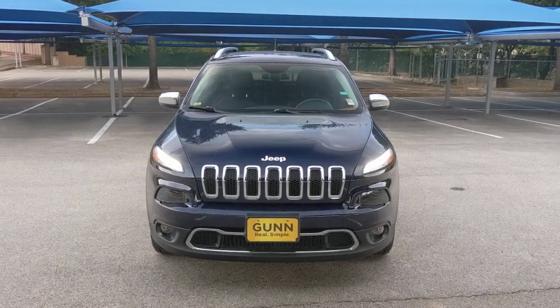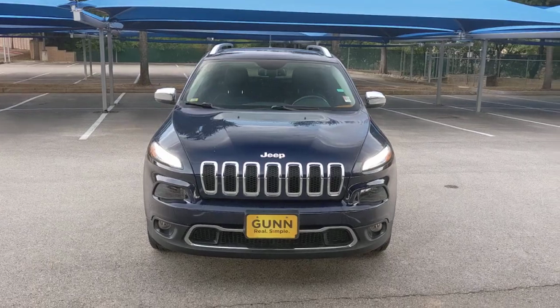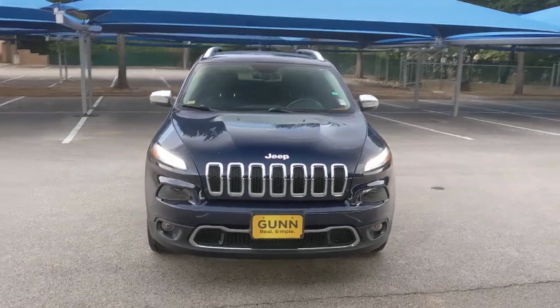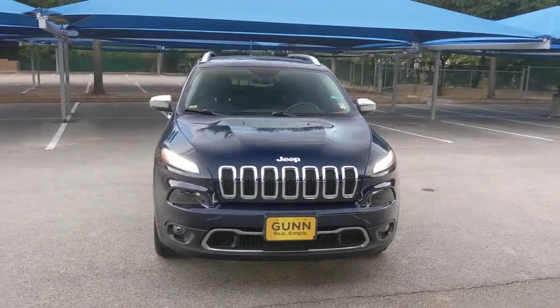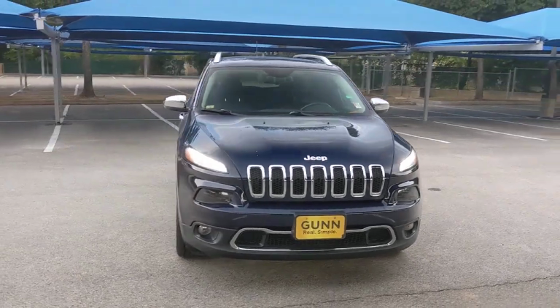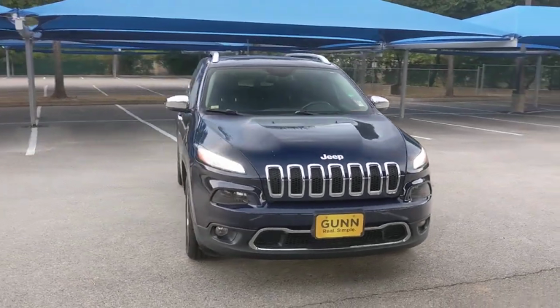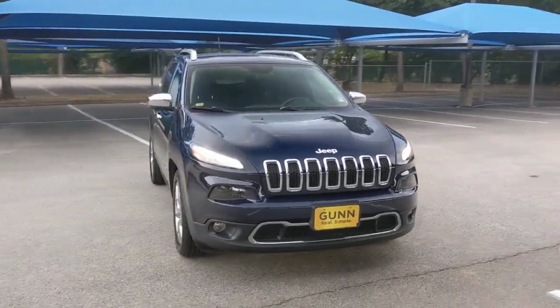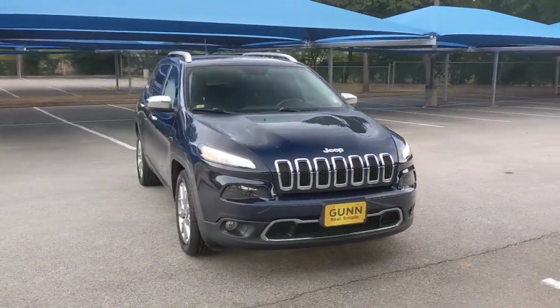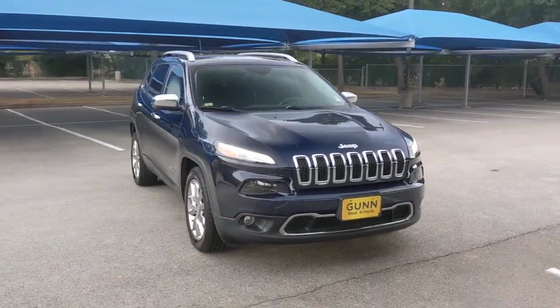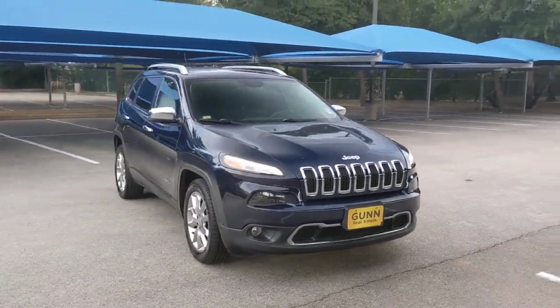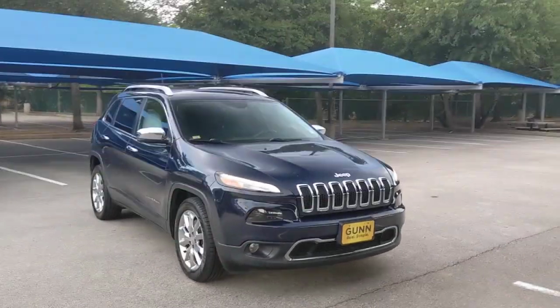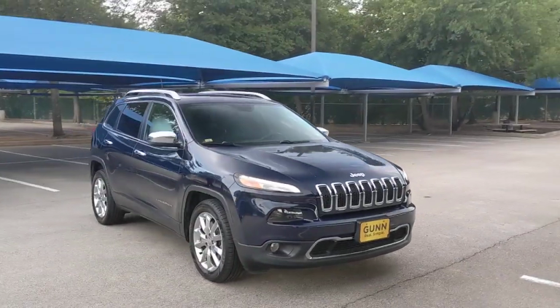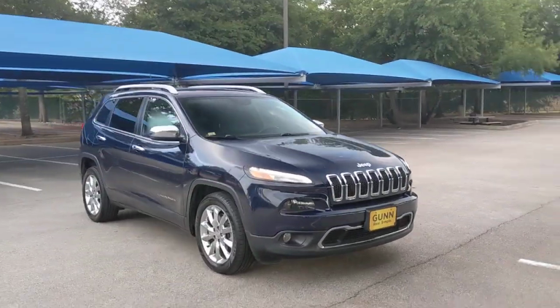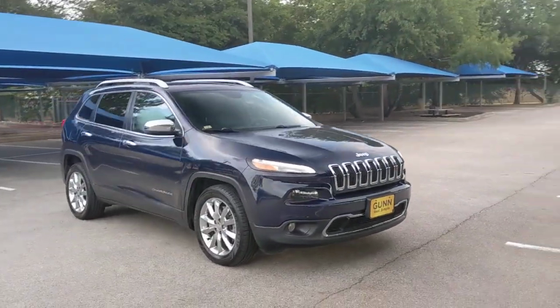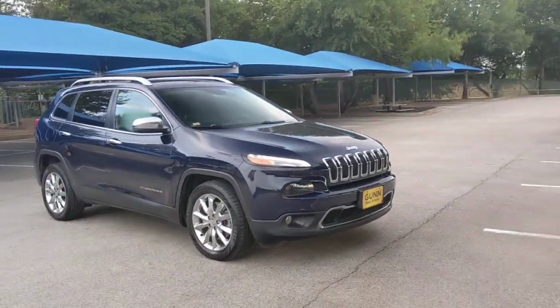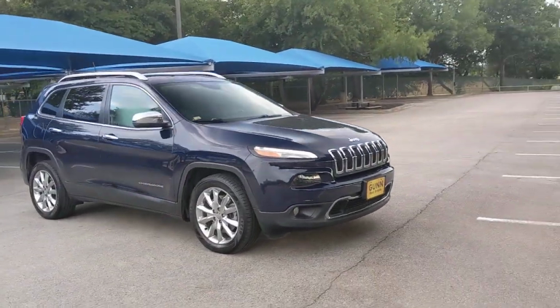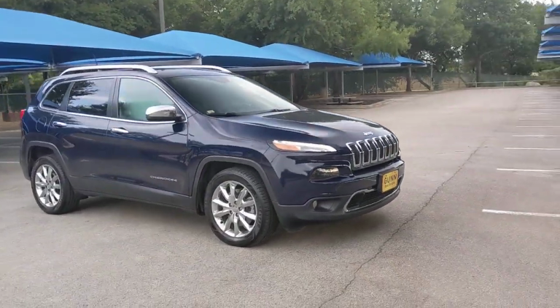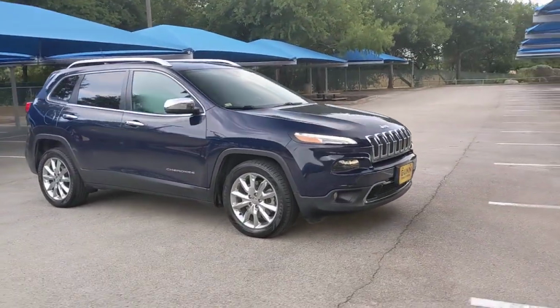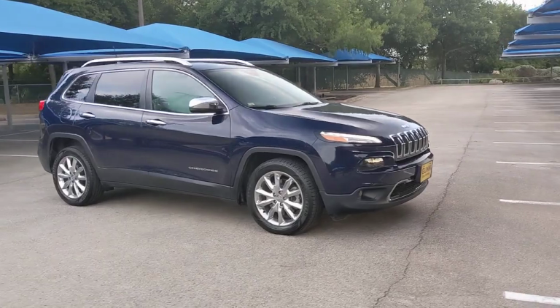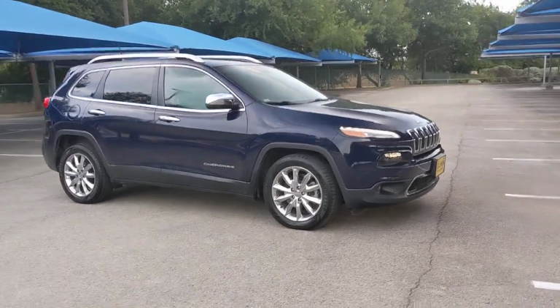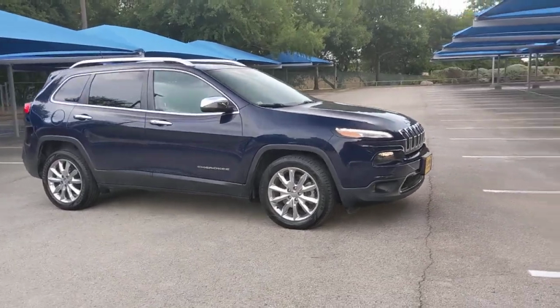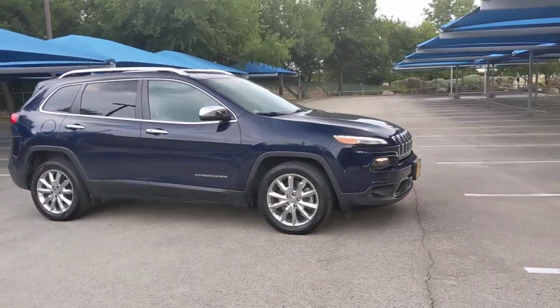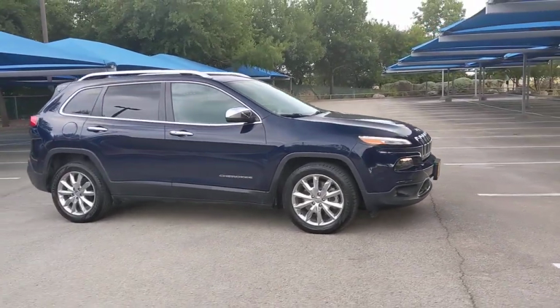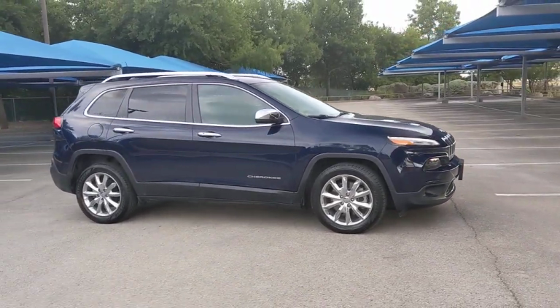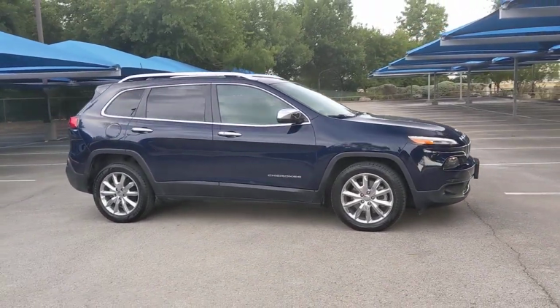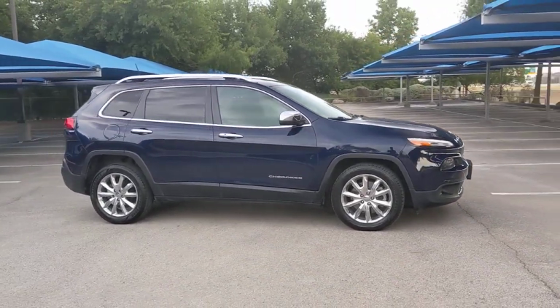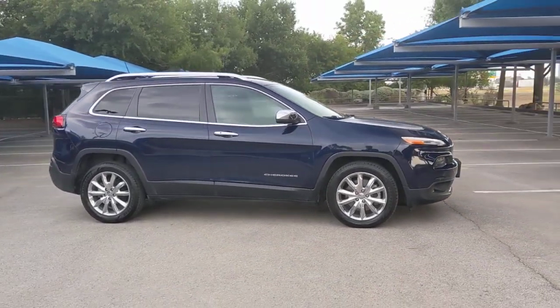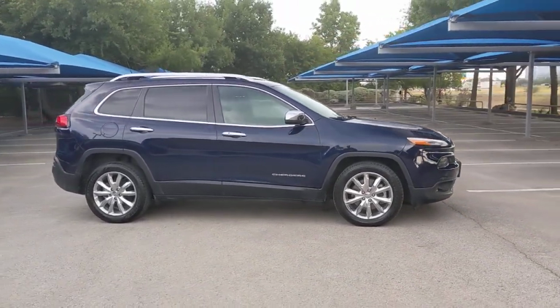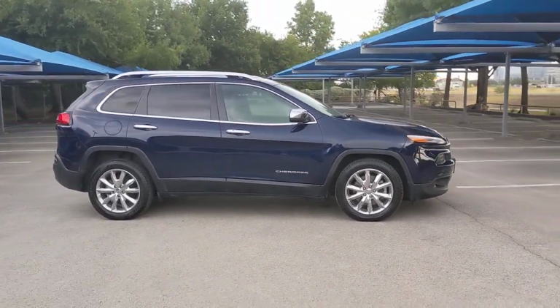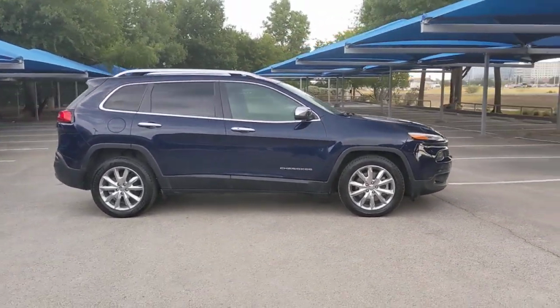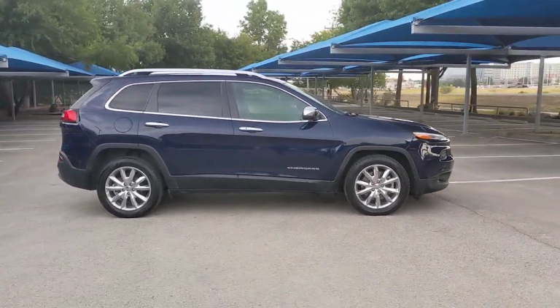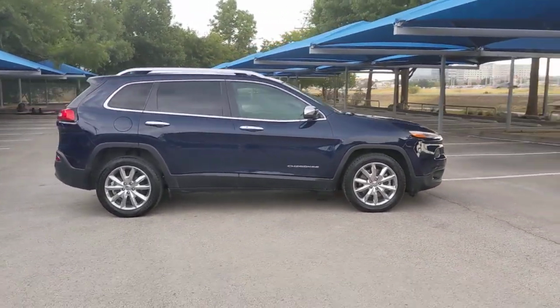Get acquainted with the 2016 Jeep Cherokee. With less than 70,000 miles on the odometer, this vehicle stands out from the rest.